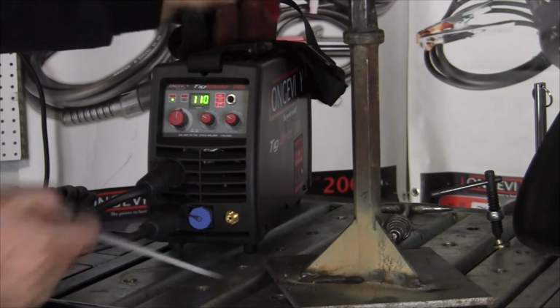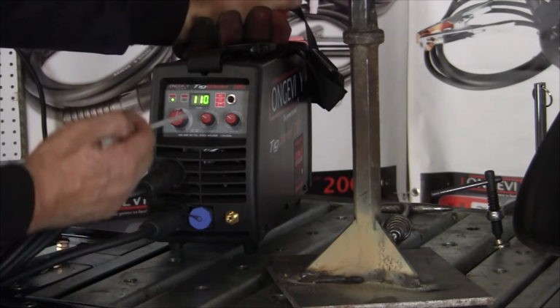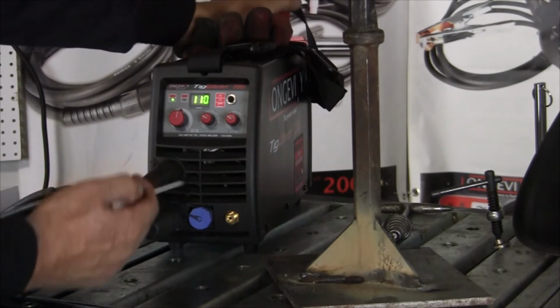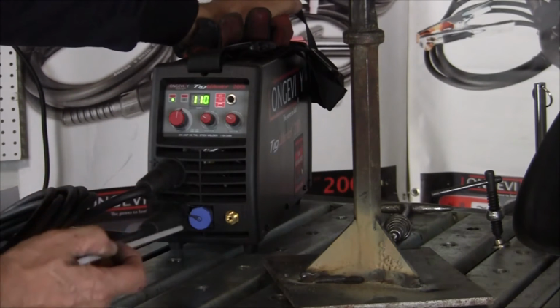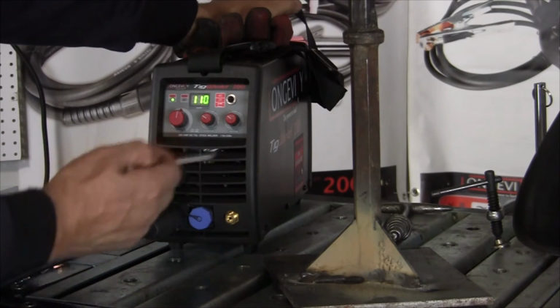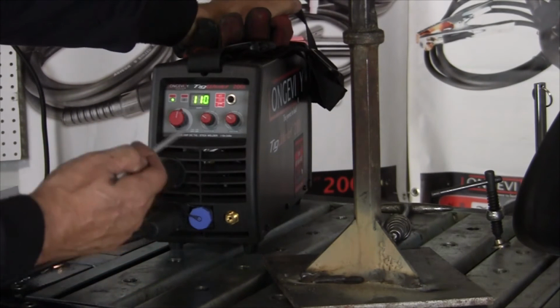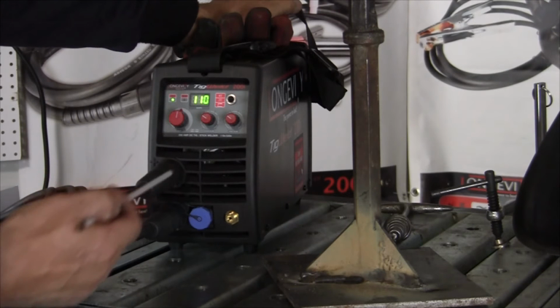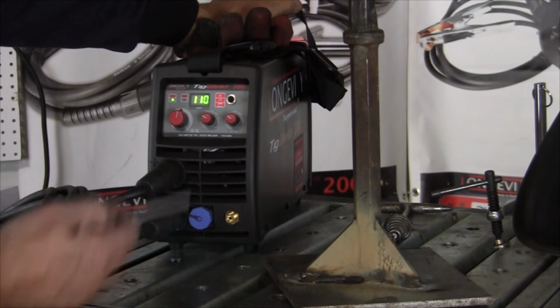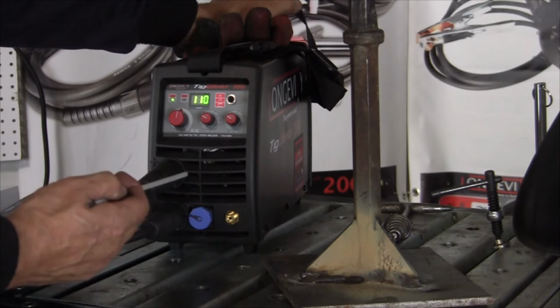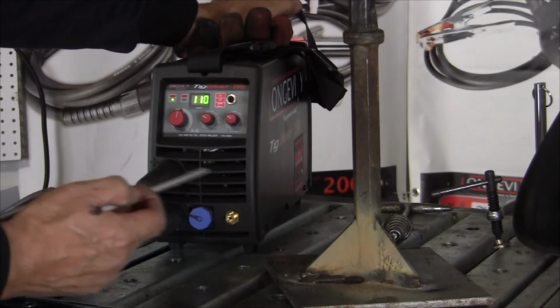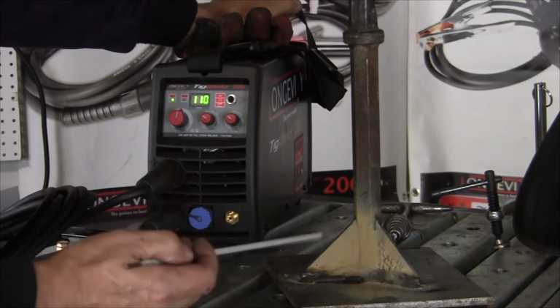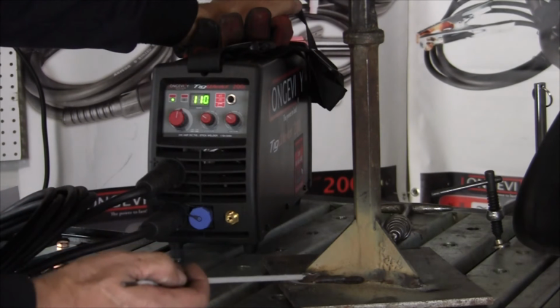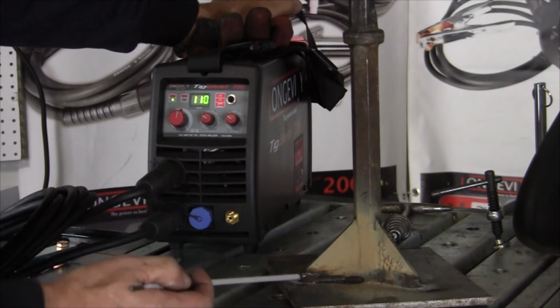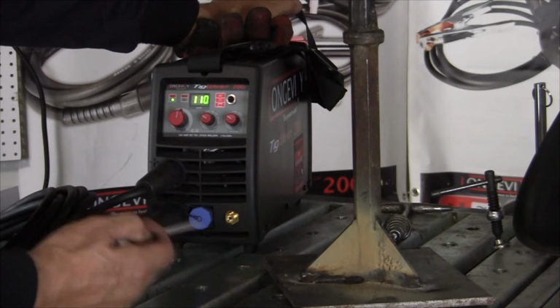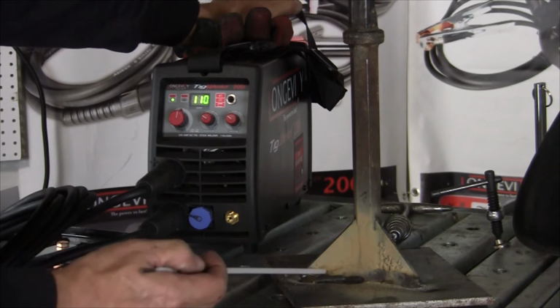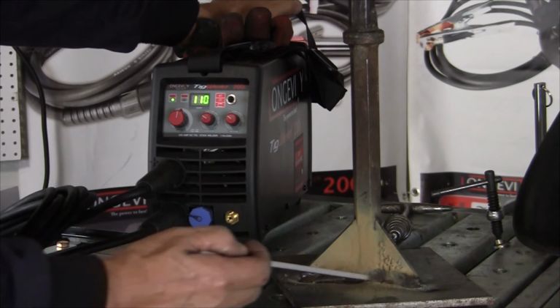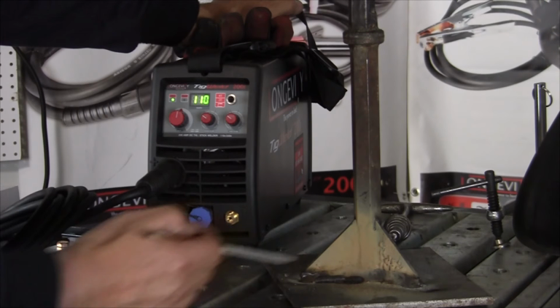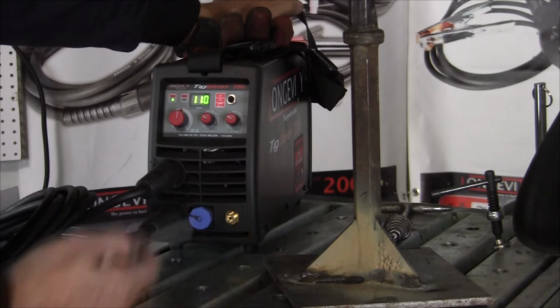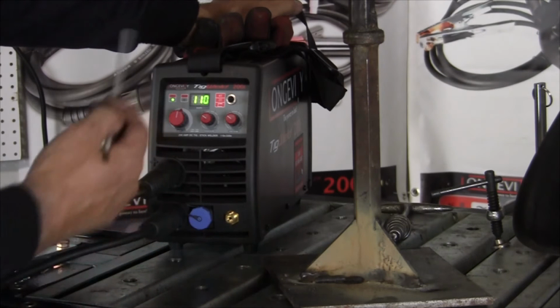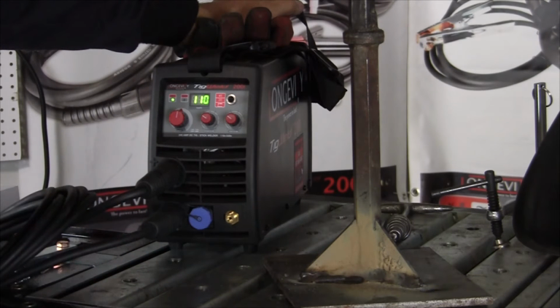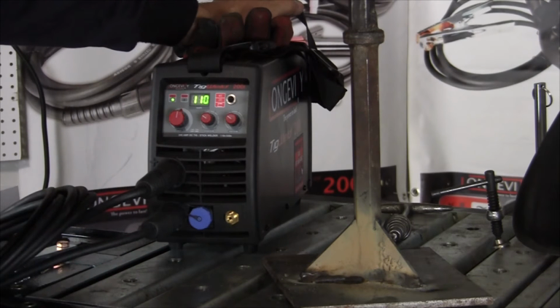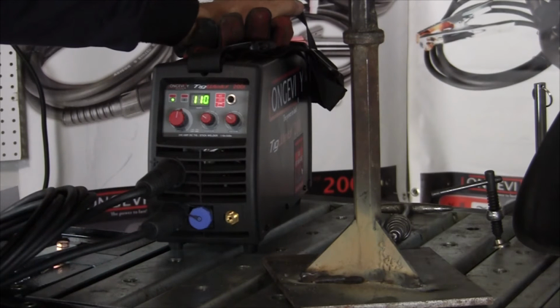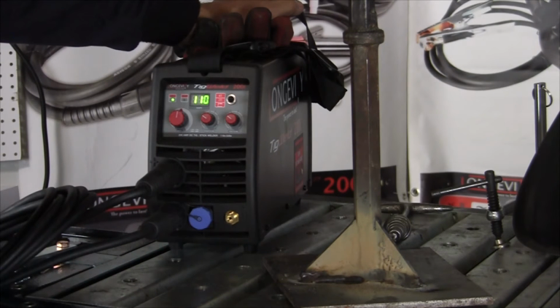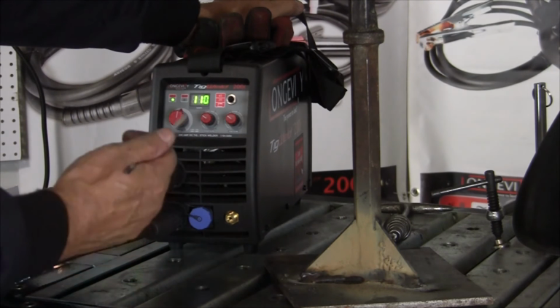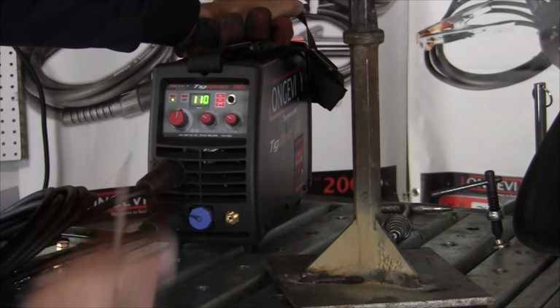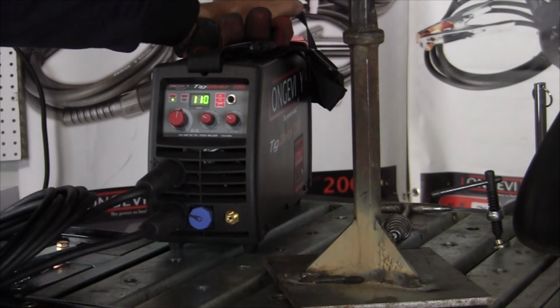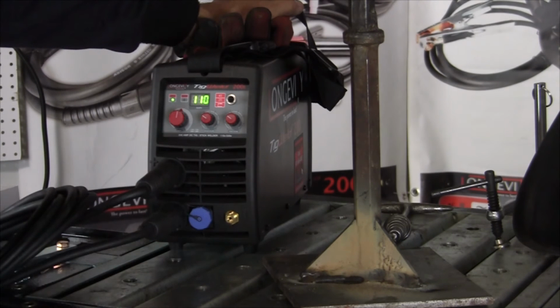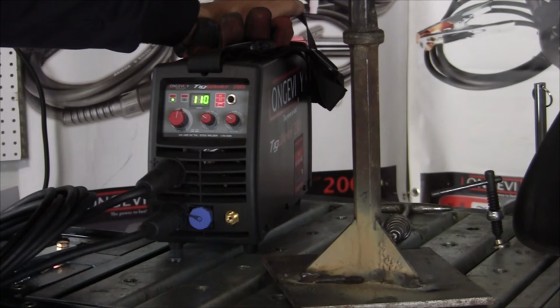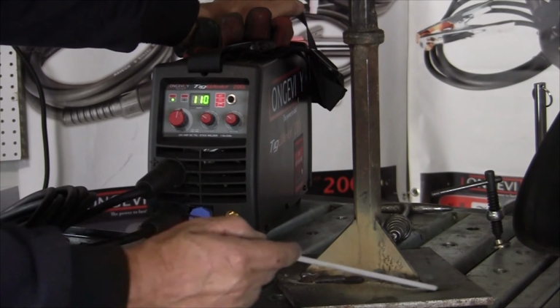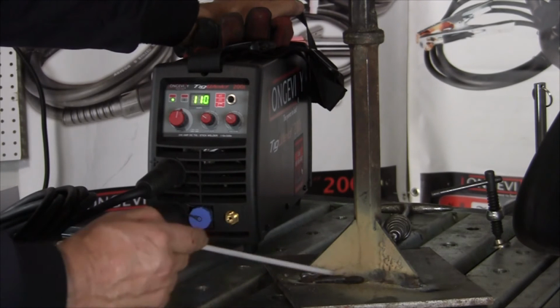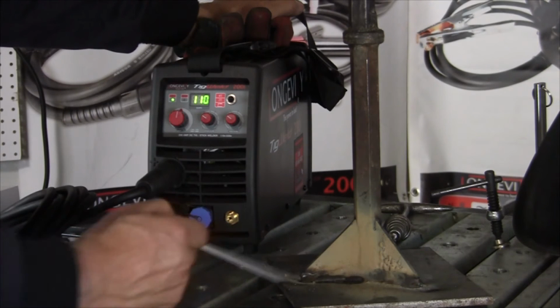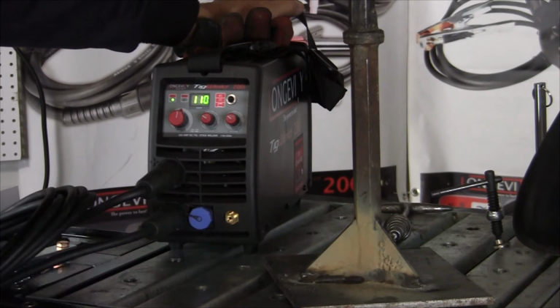What I like about this machine is that you're going to buy it primarily as a TIG welder, but it's a really versatile, nice stick welder. Great 200-amp machine, tiny — I mean, it's a tiny little machine. Very nice, puts out great welds.